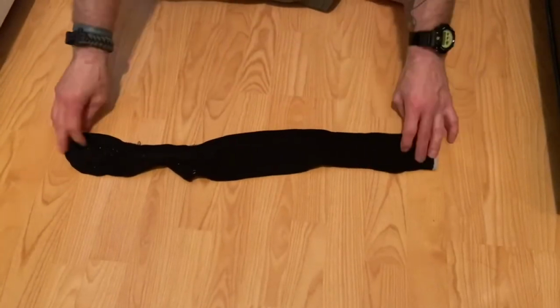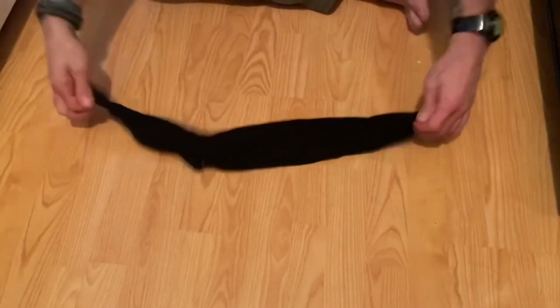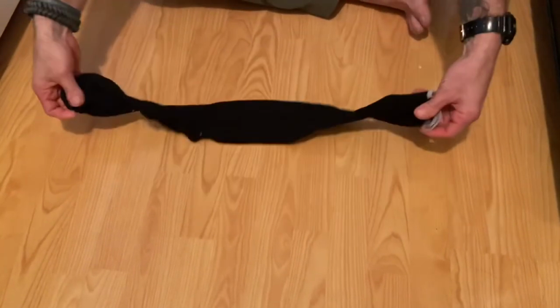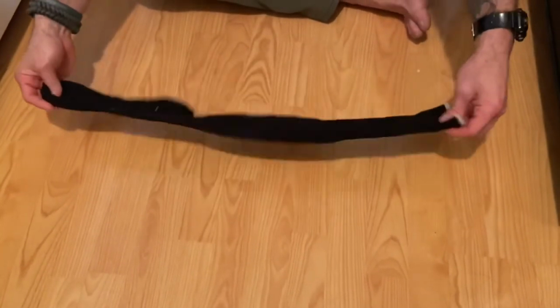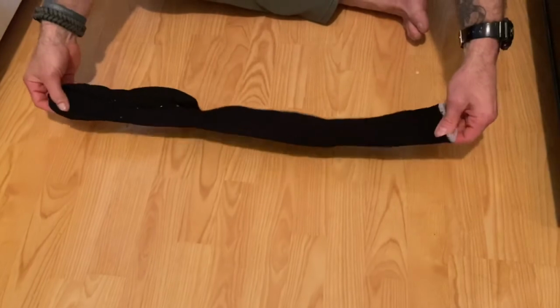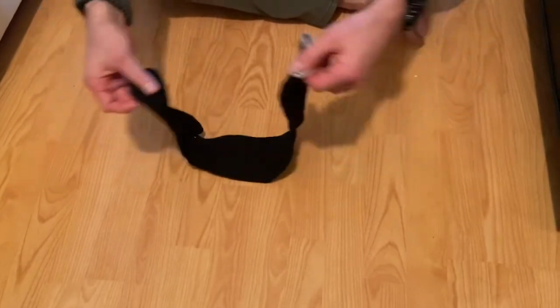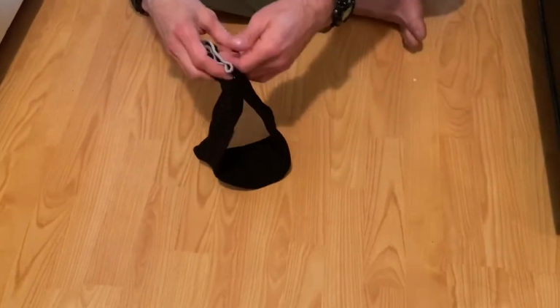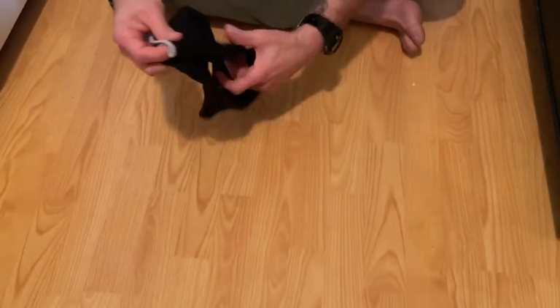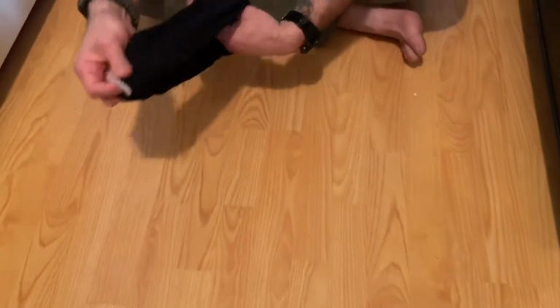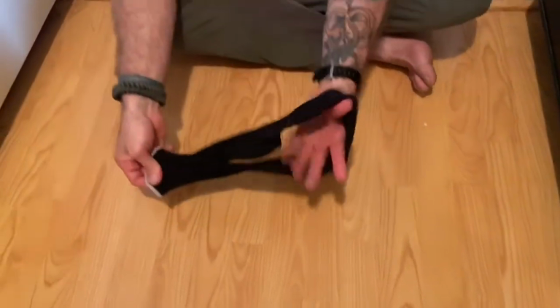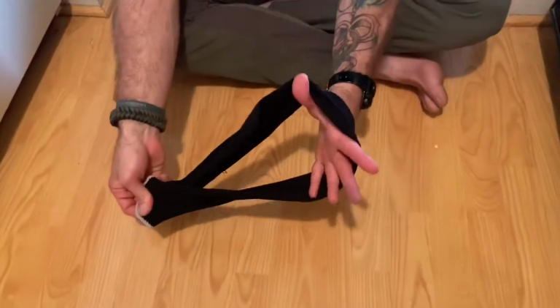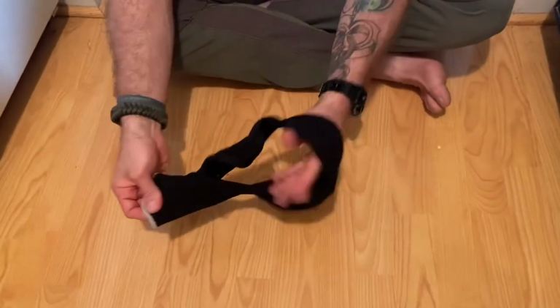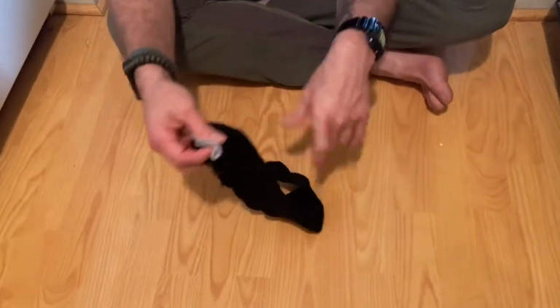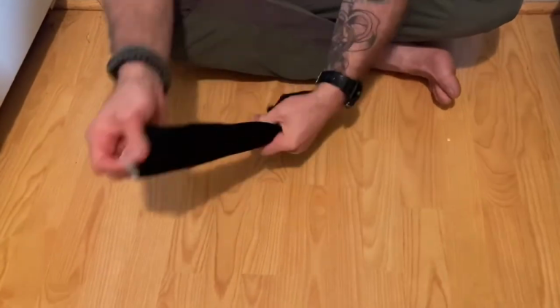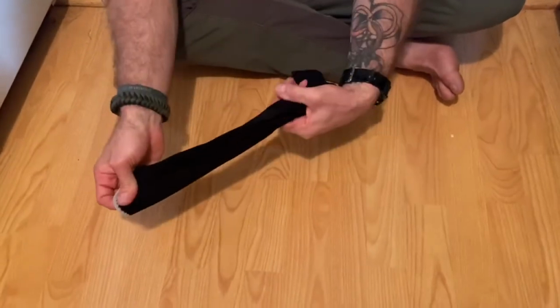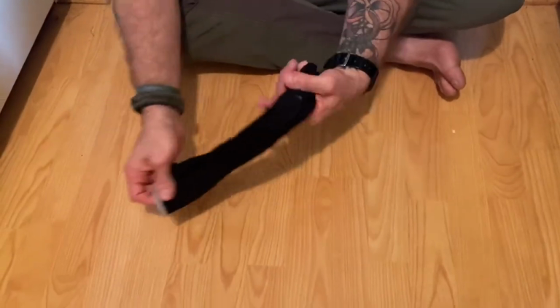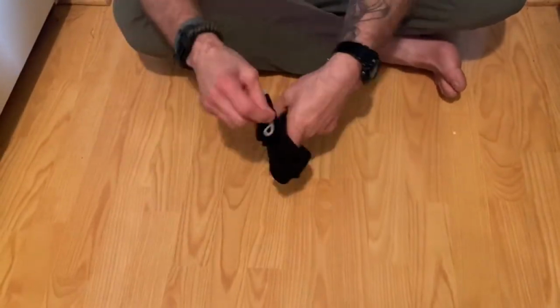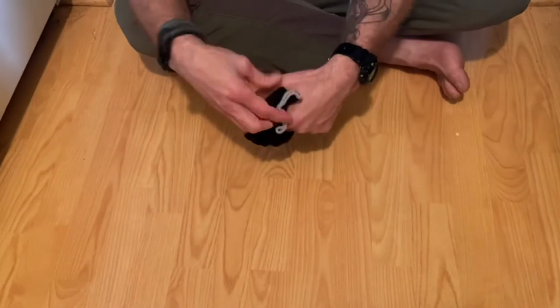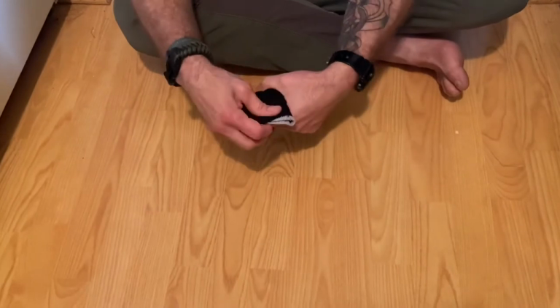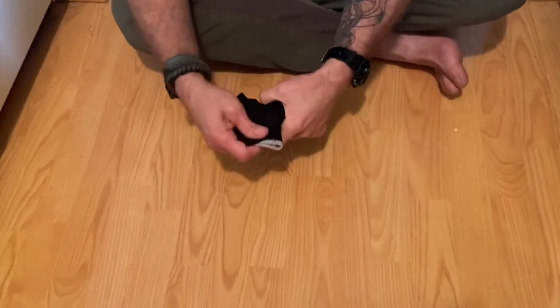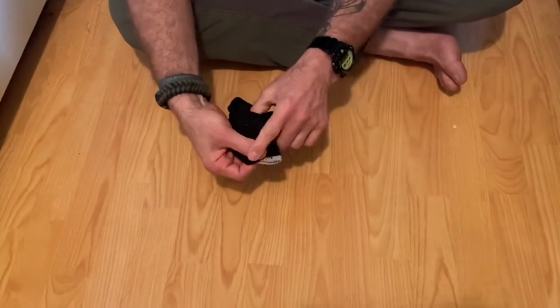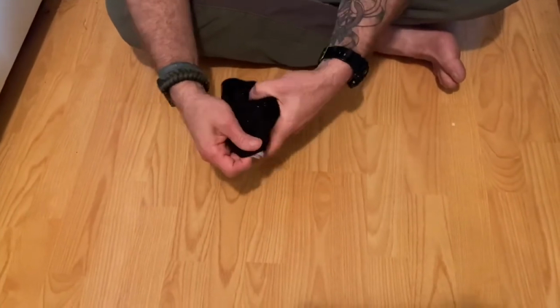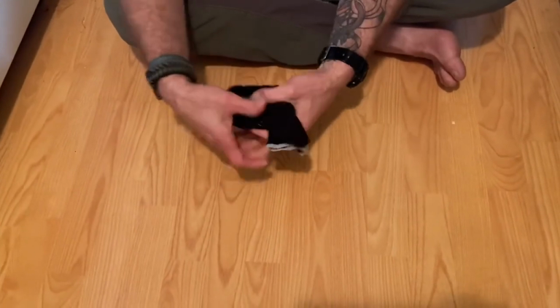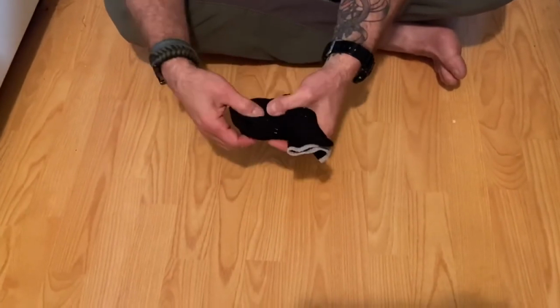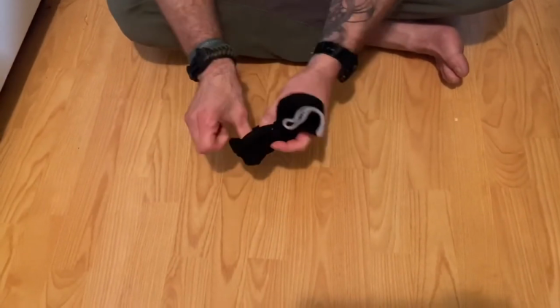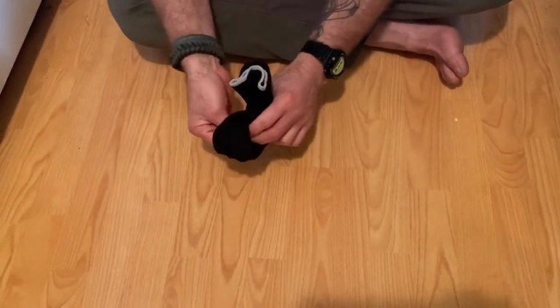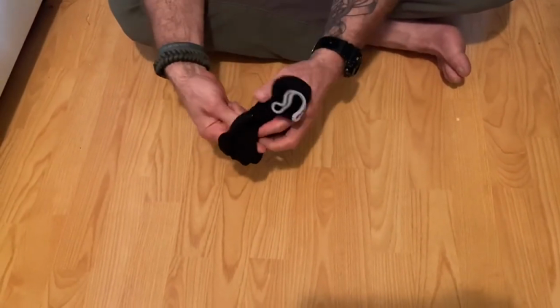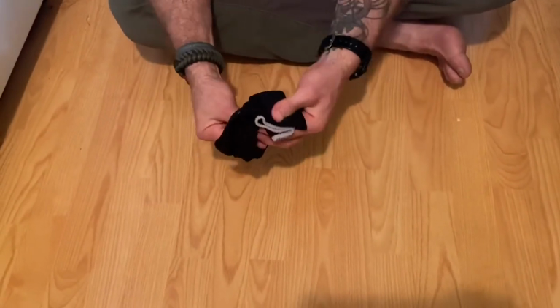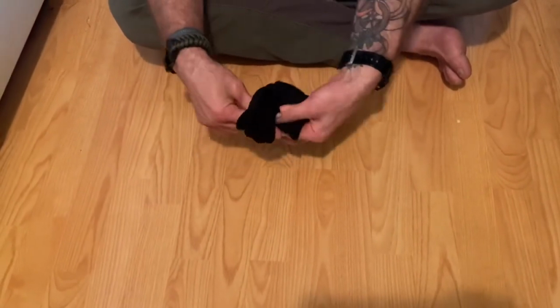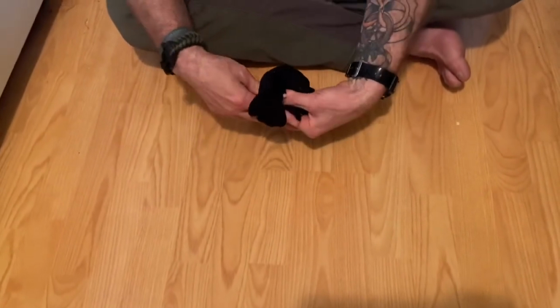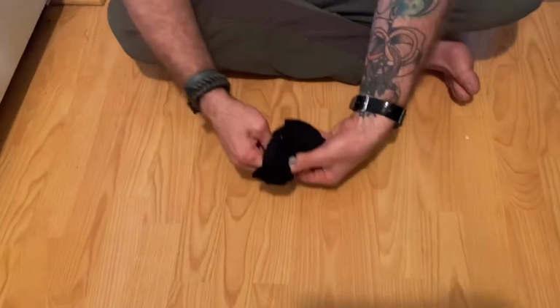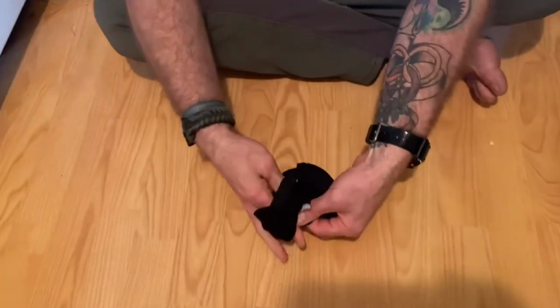Different tube sock, but tube sock nonetheless. You want to put the ends together so you have a loop on one end, and then where the ends are together you're going to tie a little knot.